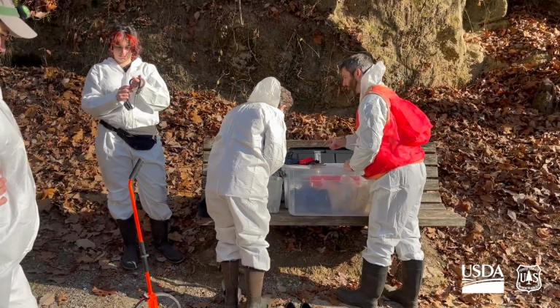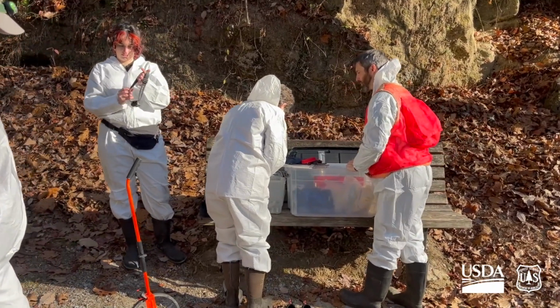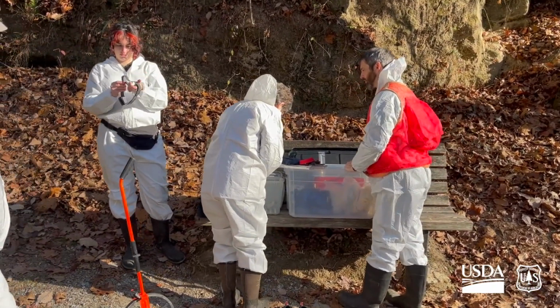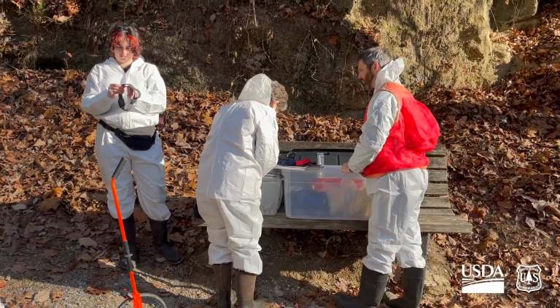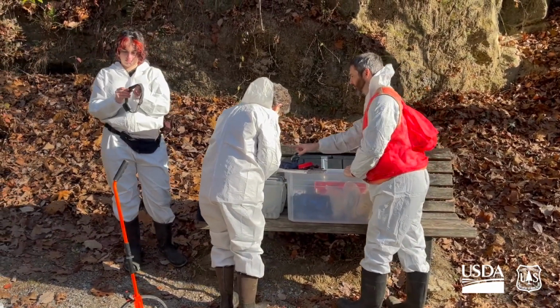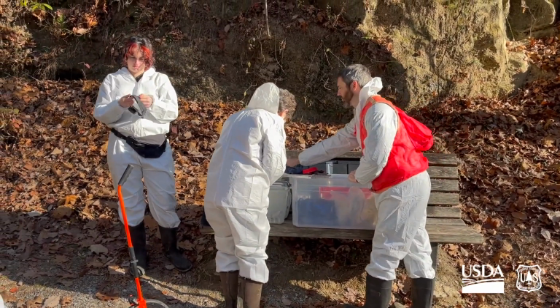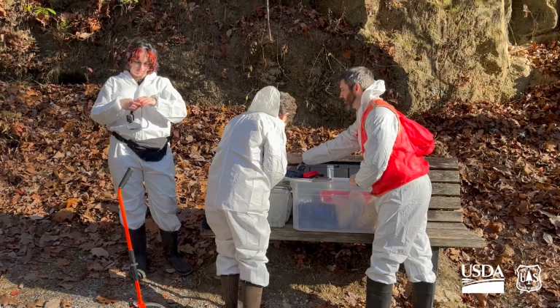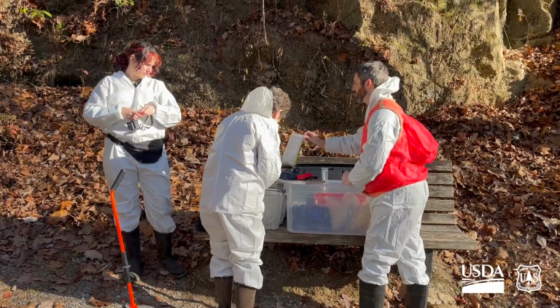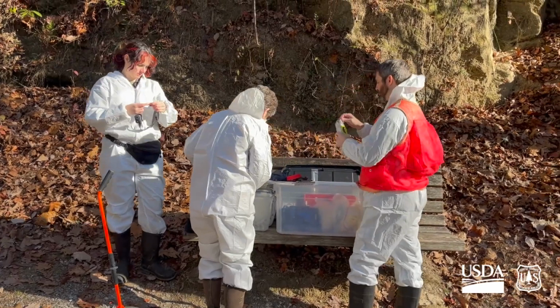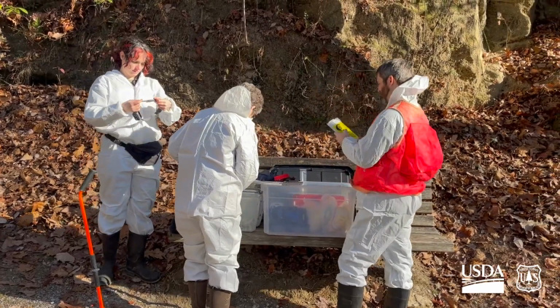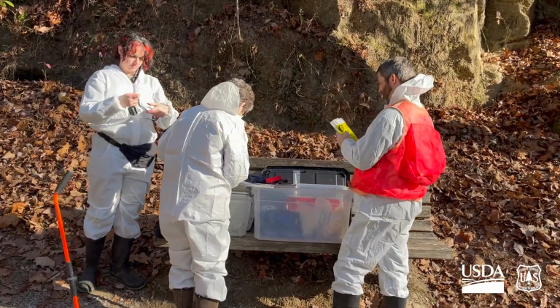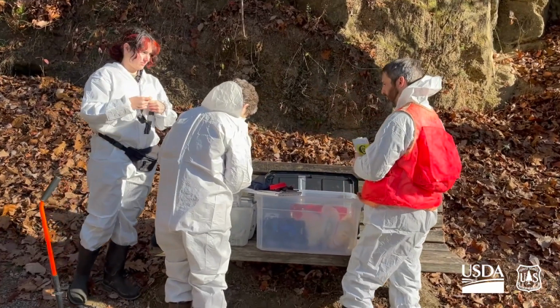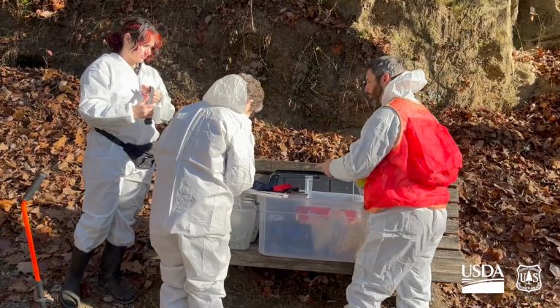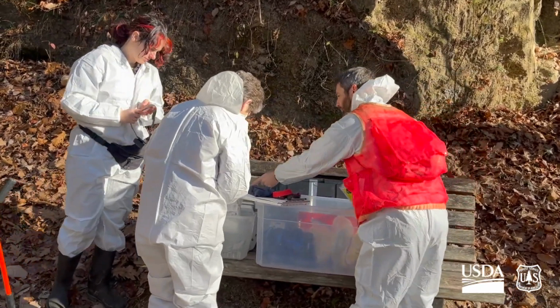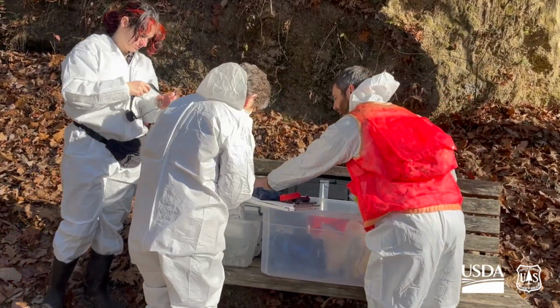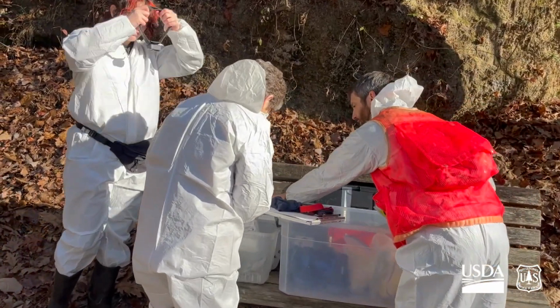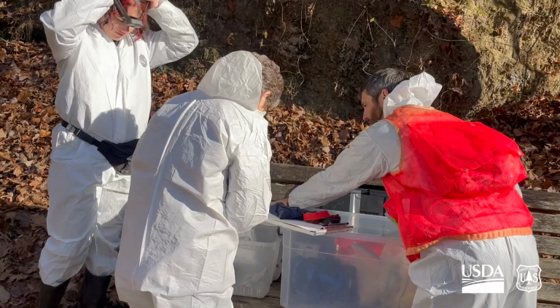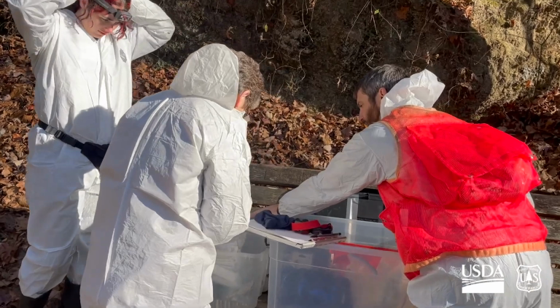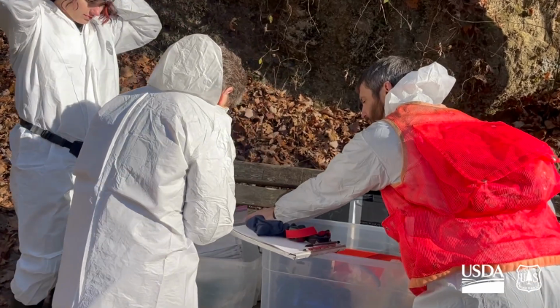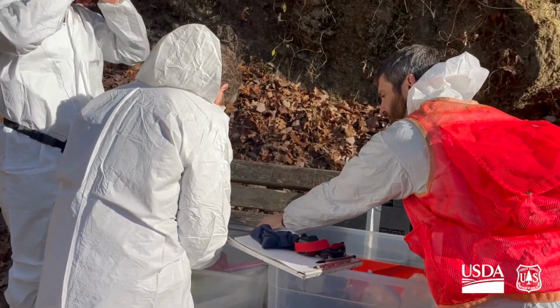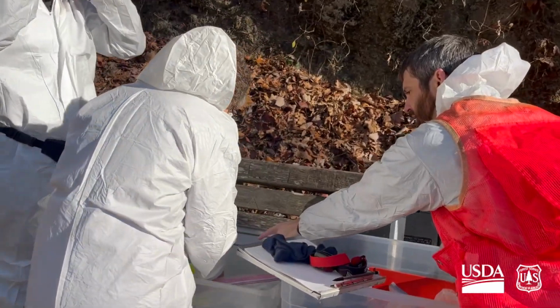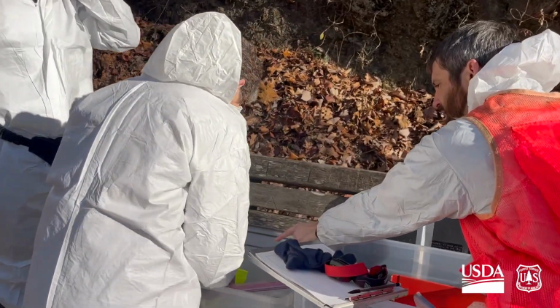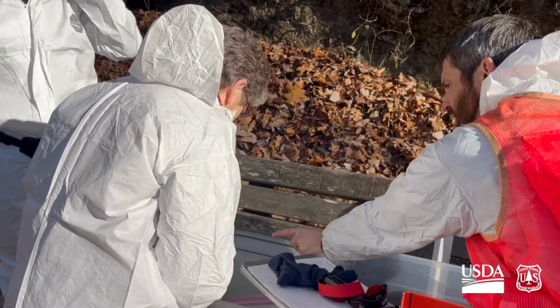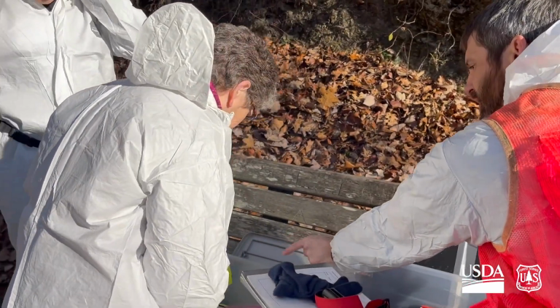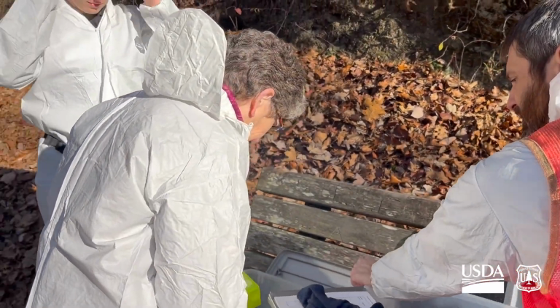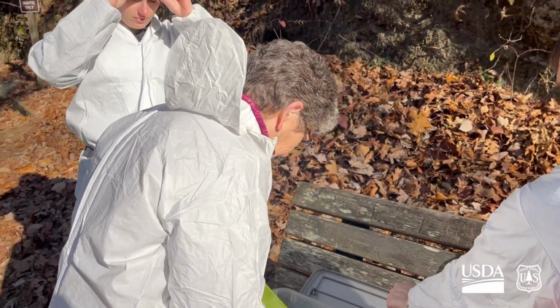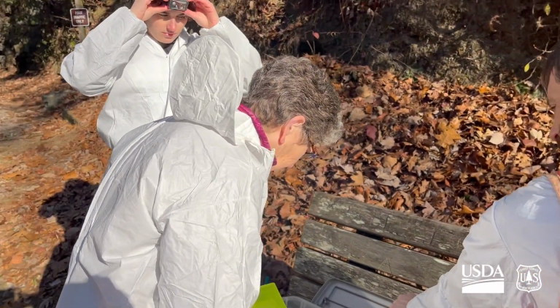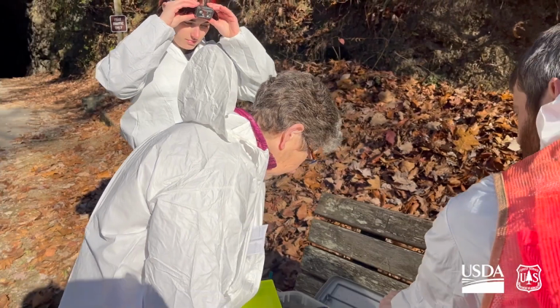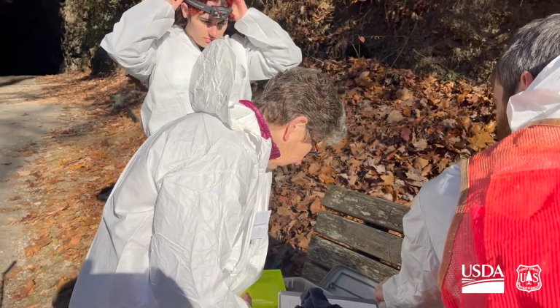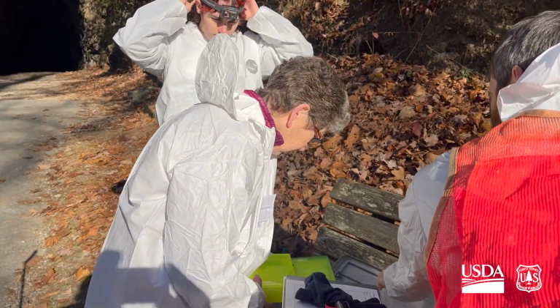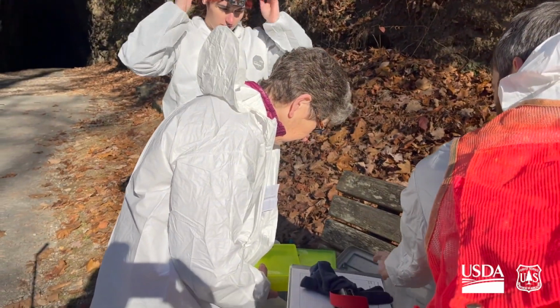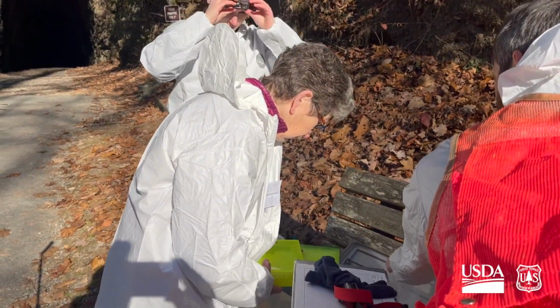The crew are wearing Tyvek suits to protect the bats living in this tunnel from a deadly fungus called Pseudogymnoascus destructans, more commonly known as White Nose Syndrome.